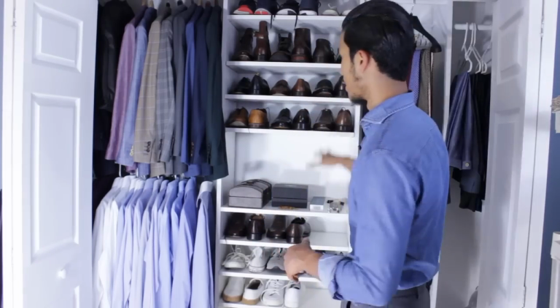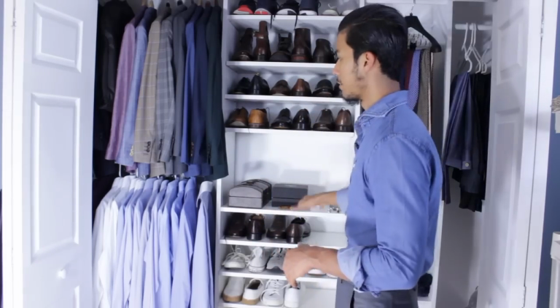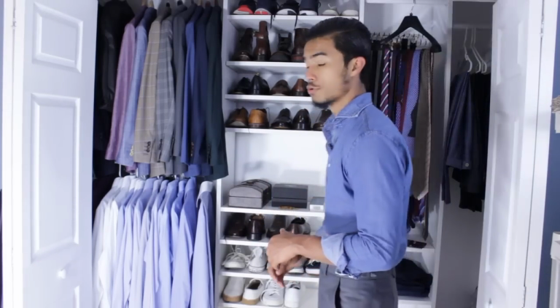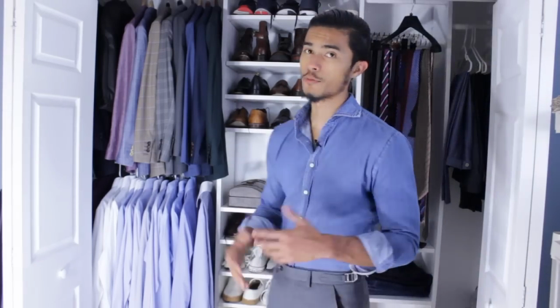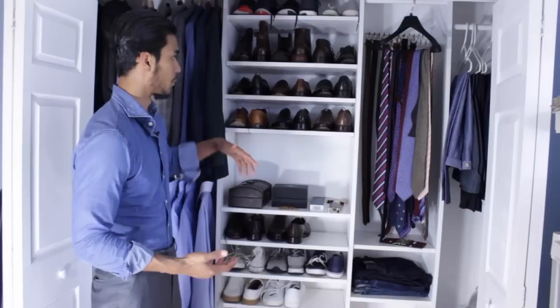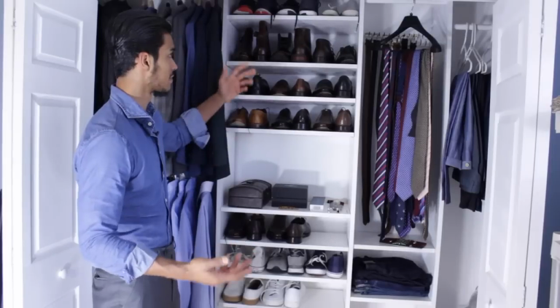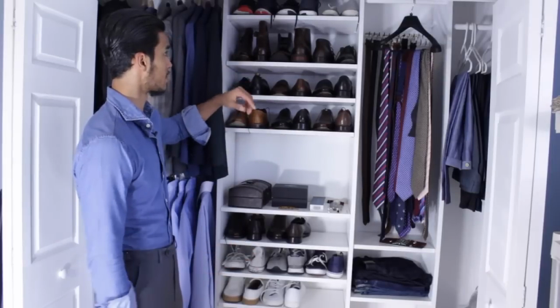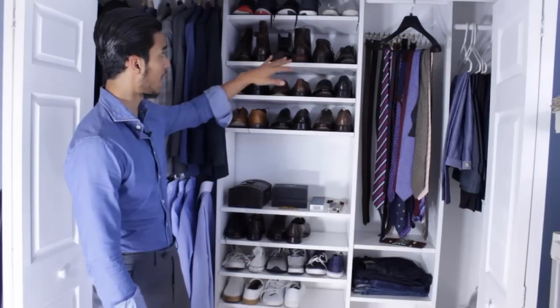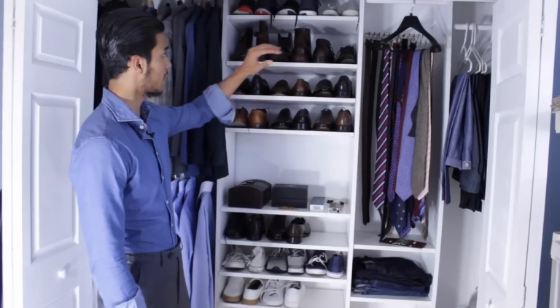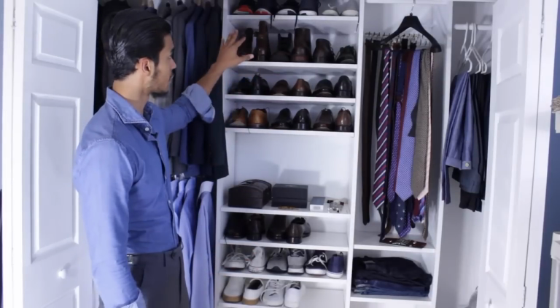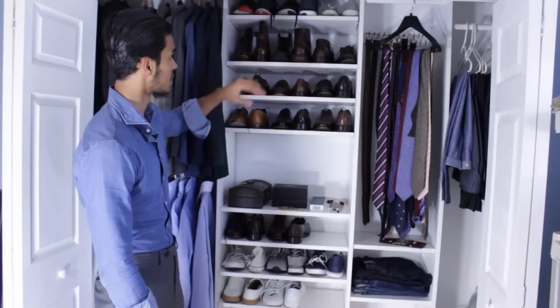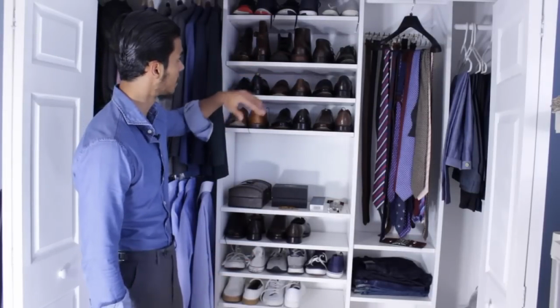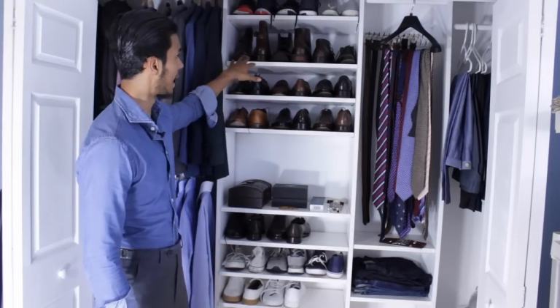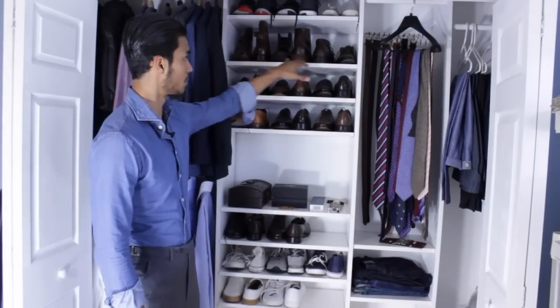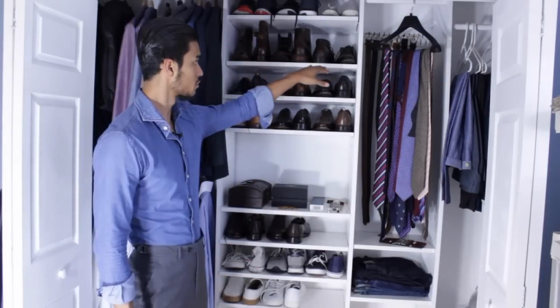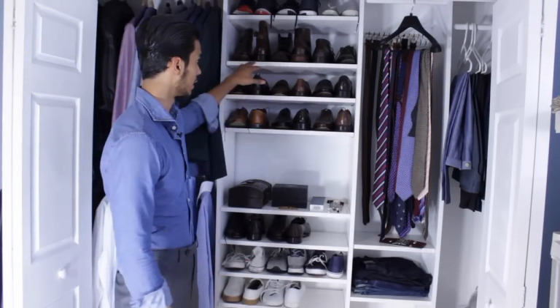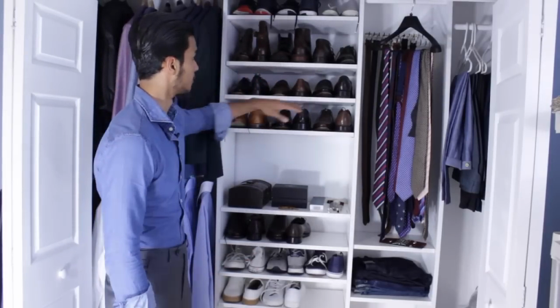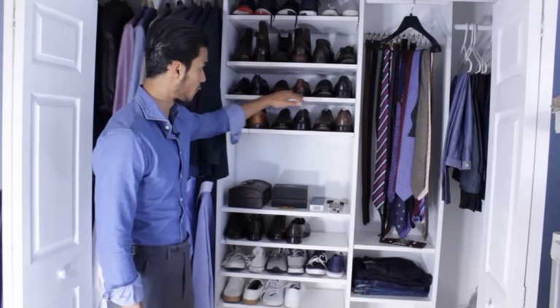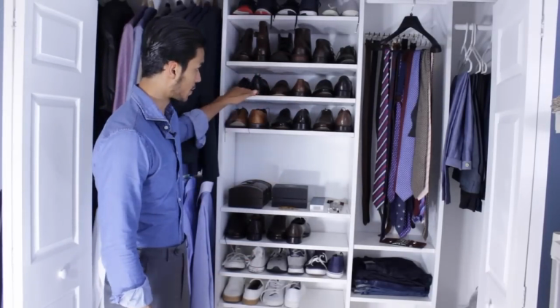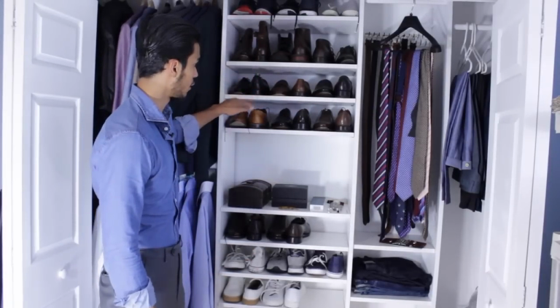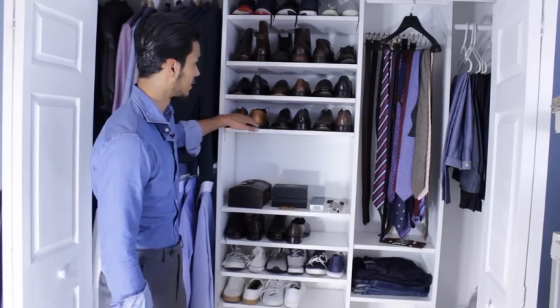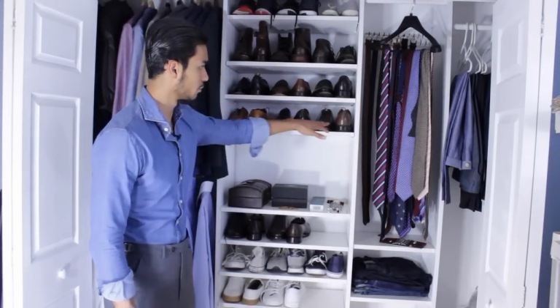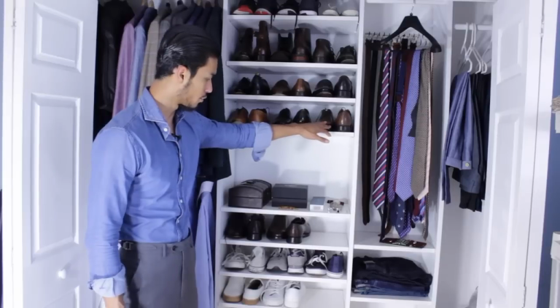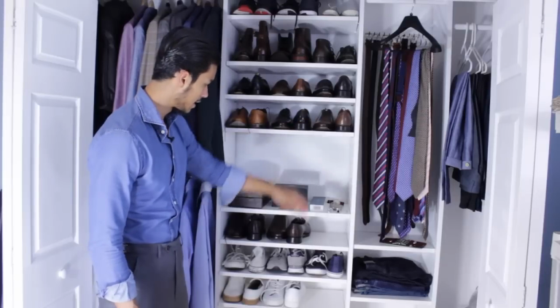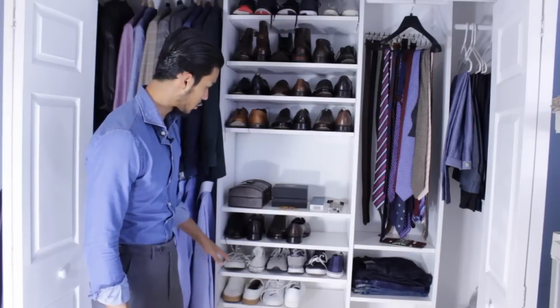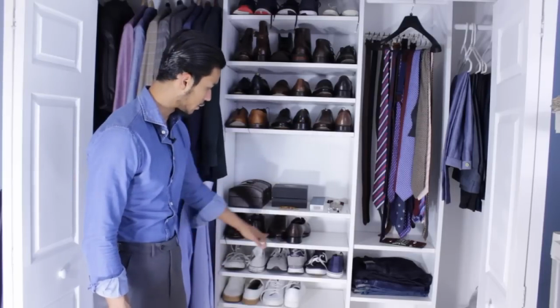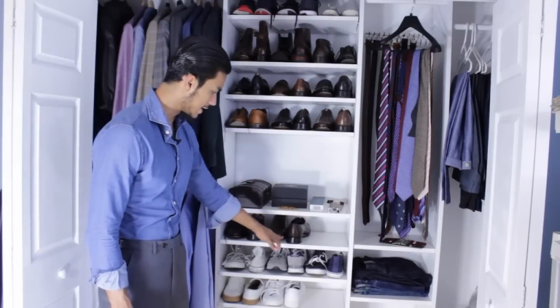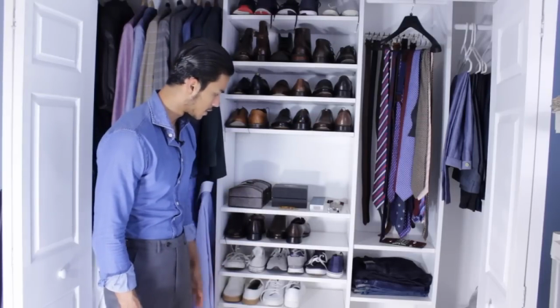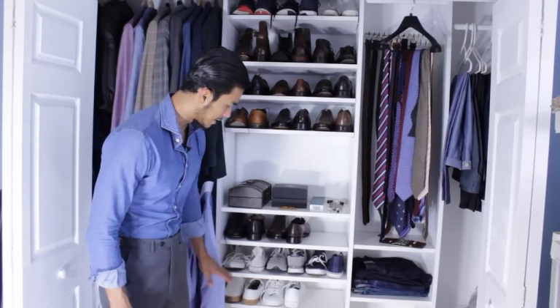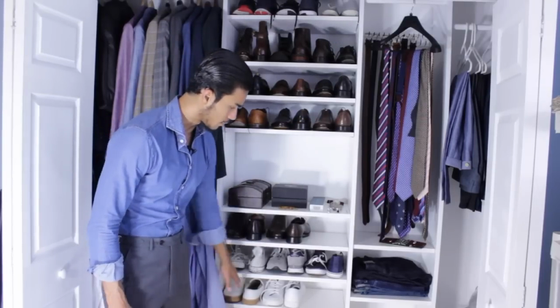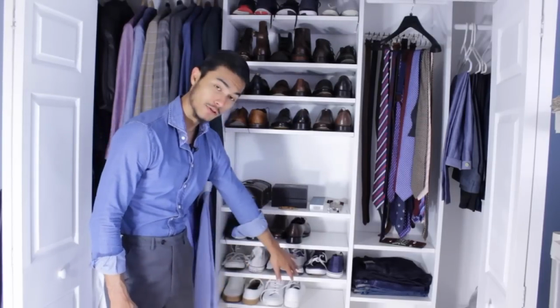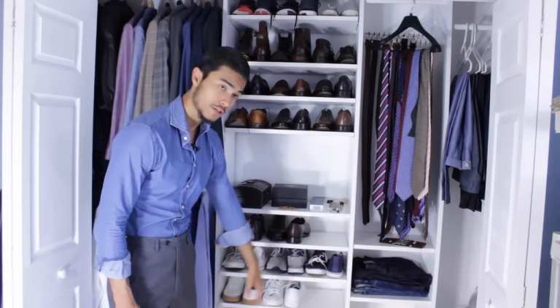The shoe process is pretty simple. I have my sneakers on top, my boots right here, my loafers right here, then the brogues, then the regular lace-ups, and then my casual sneakers.